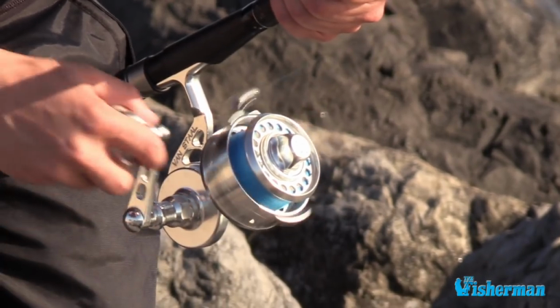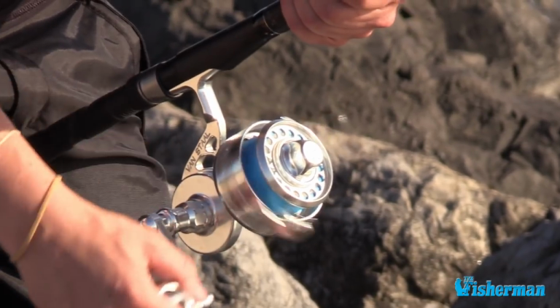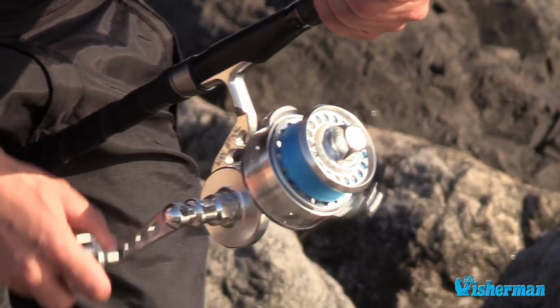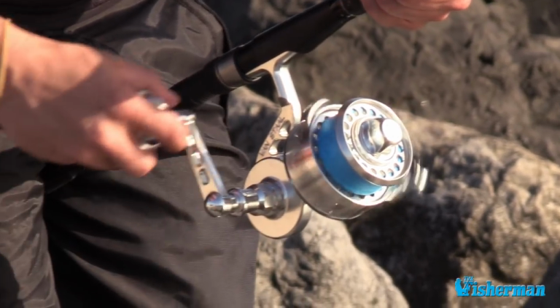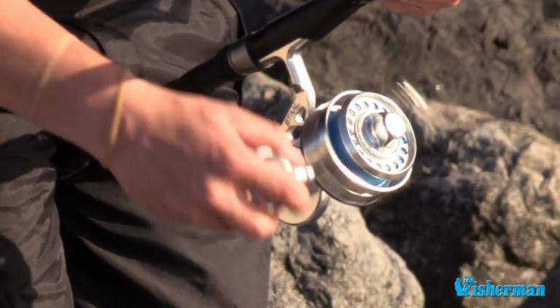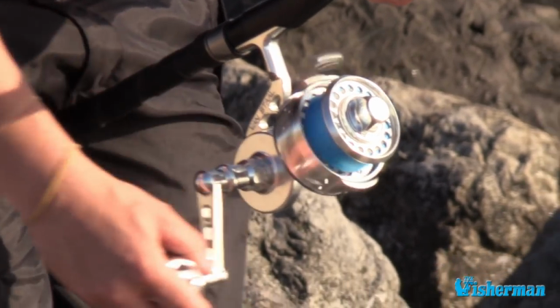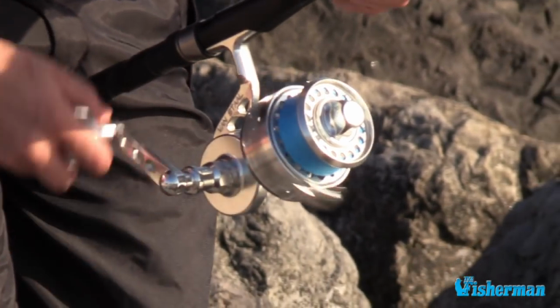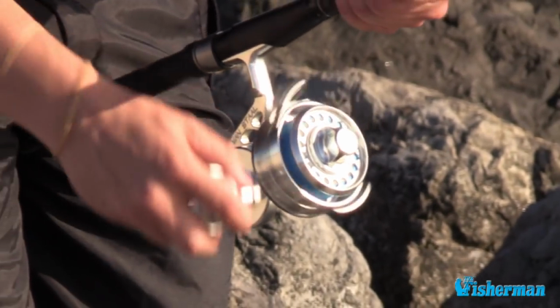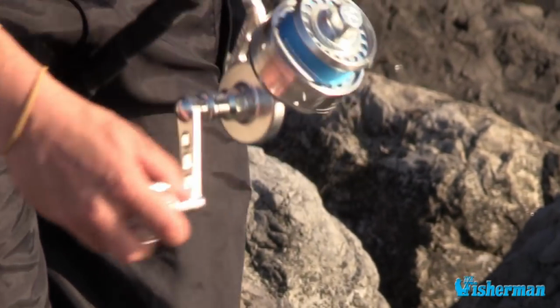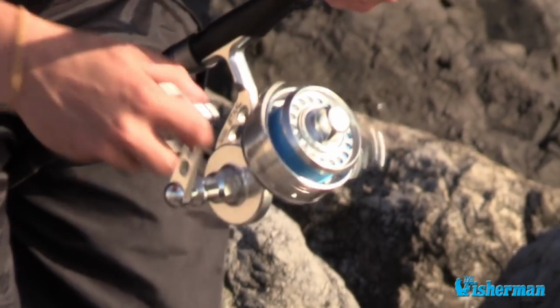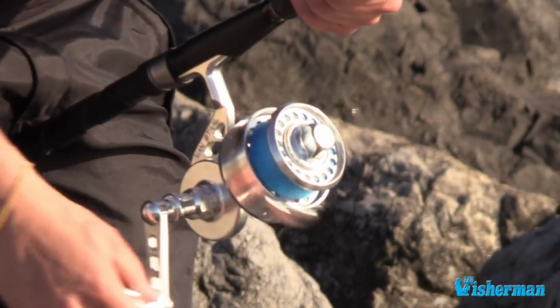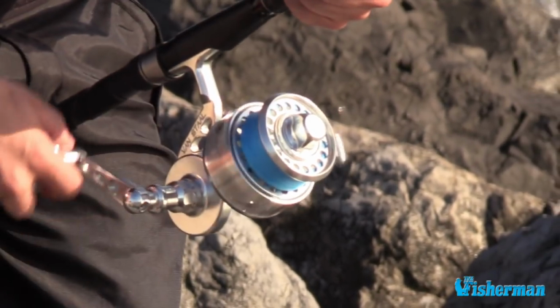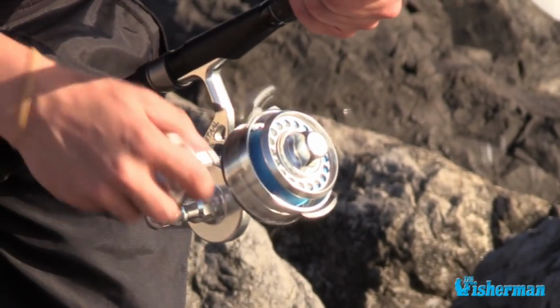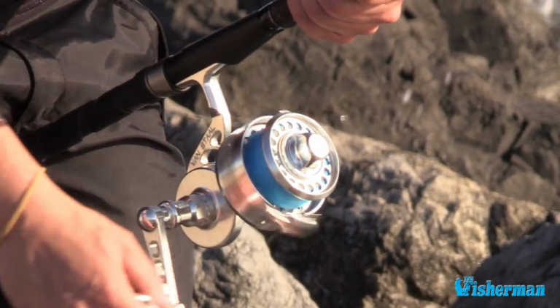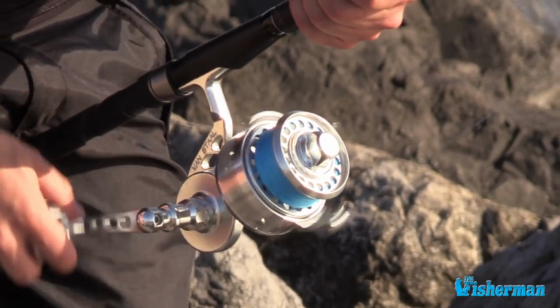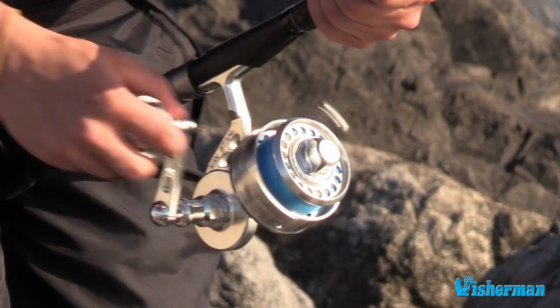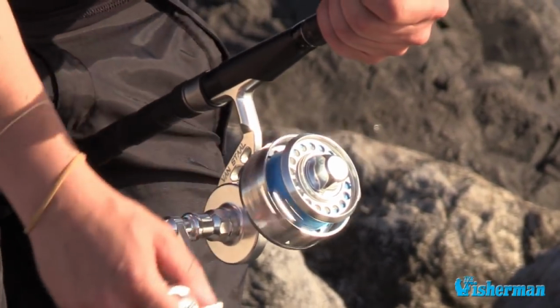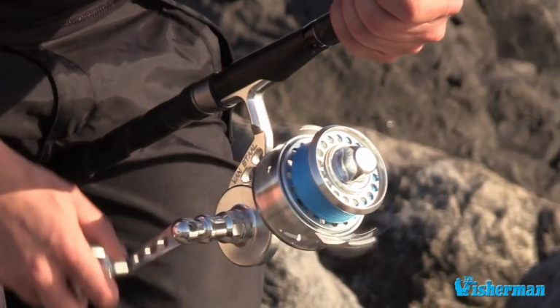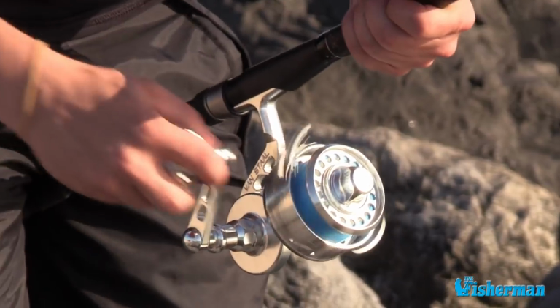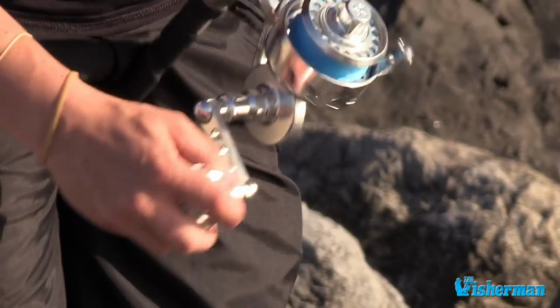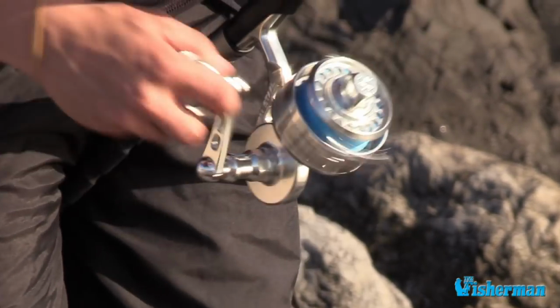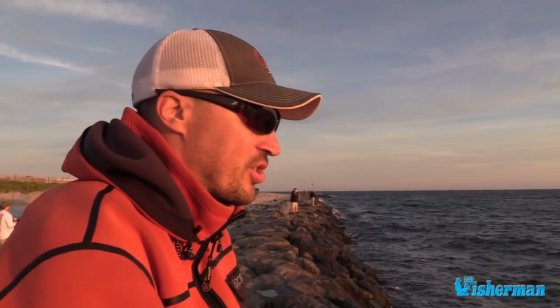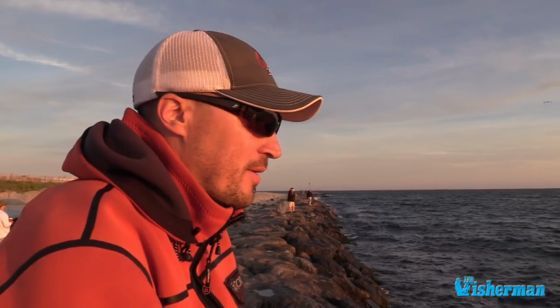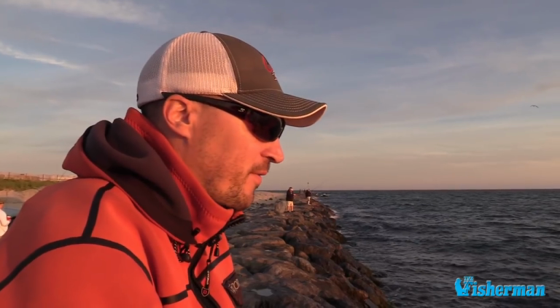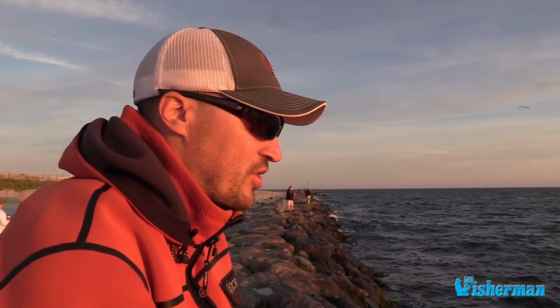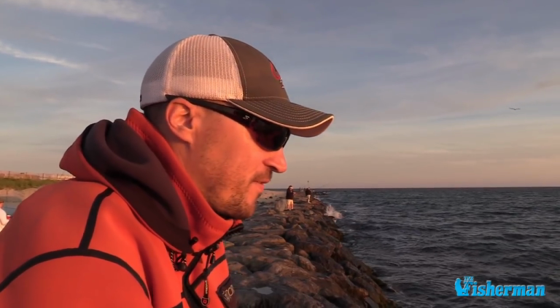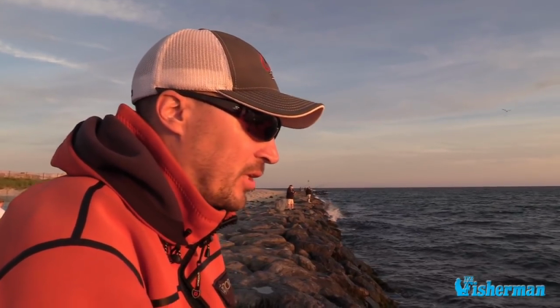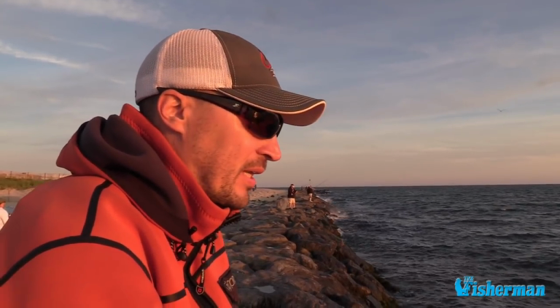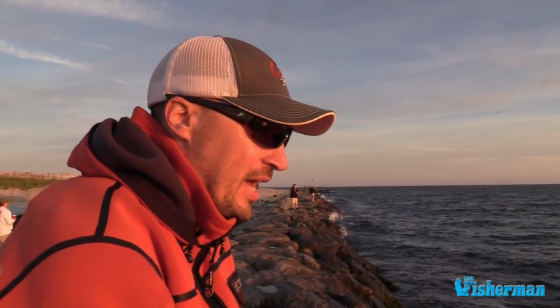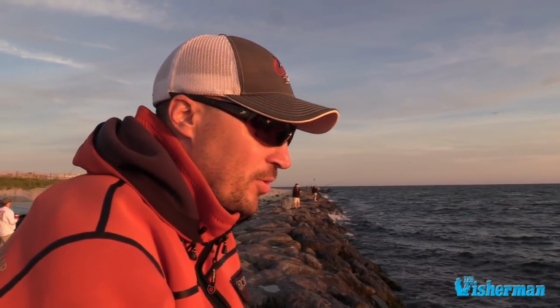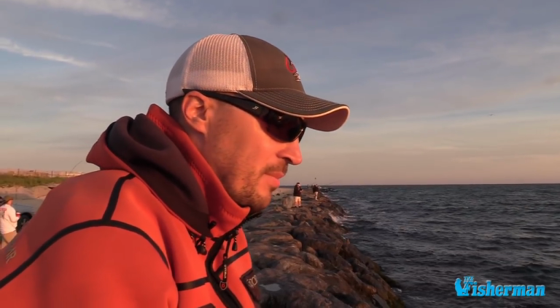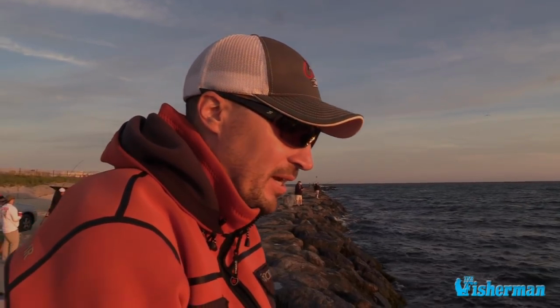Pretty steady retrieve, and every so often popping it just to give it that little extra bit of life — perhaps to trigger a strike from a fish that's following and hasn't quite committed yet.